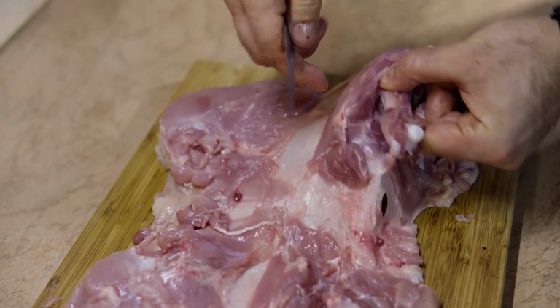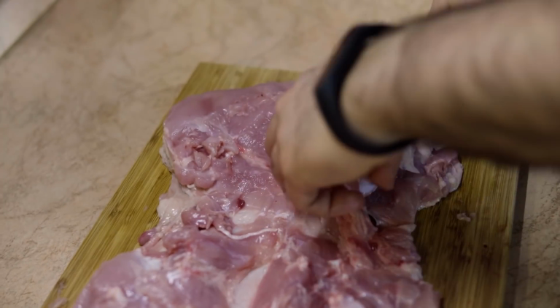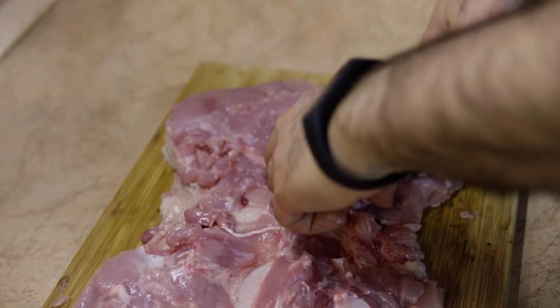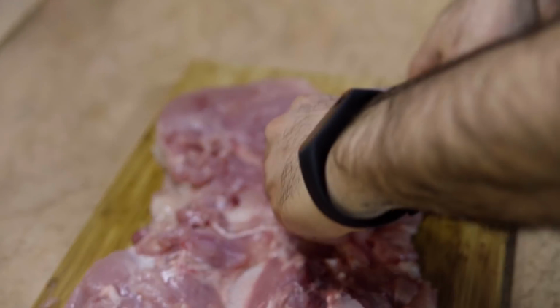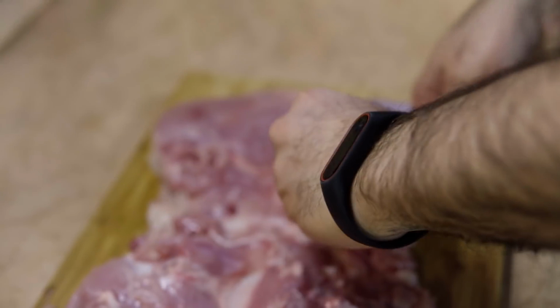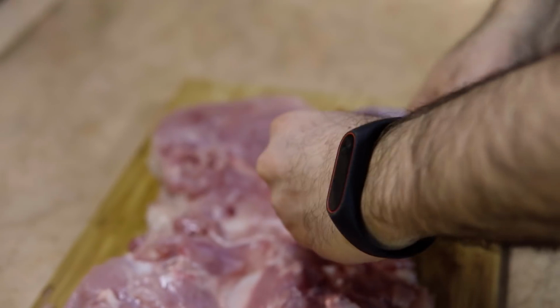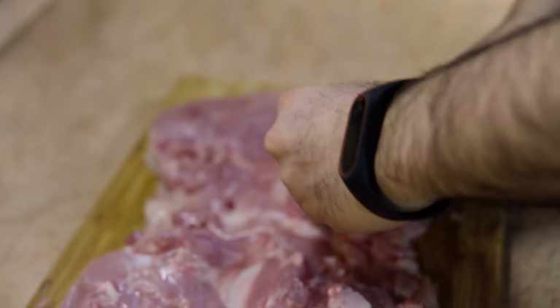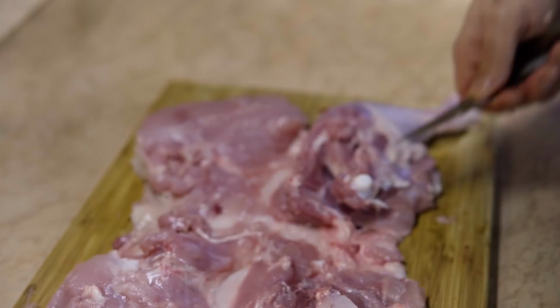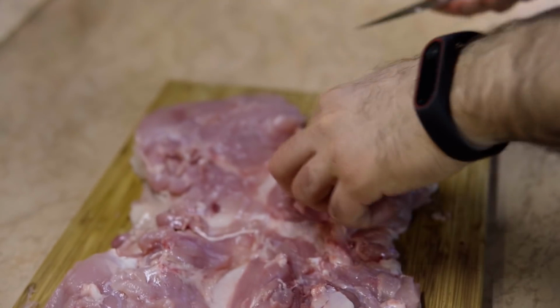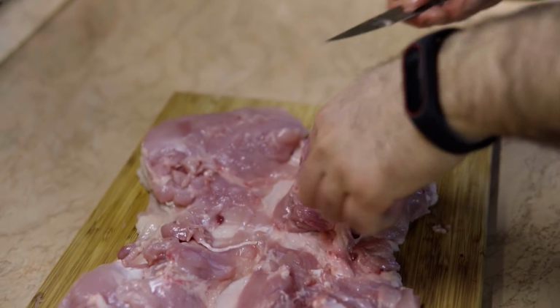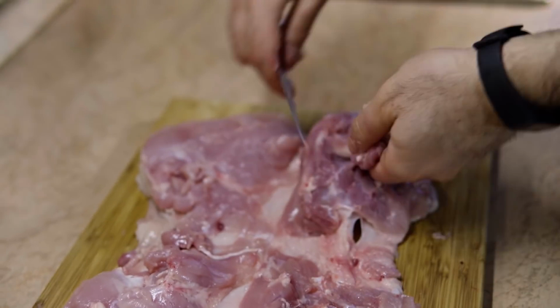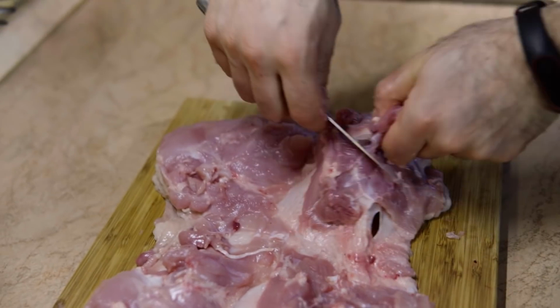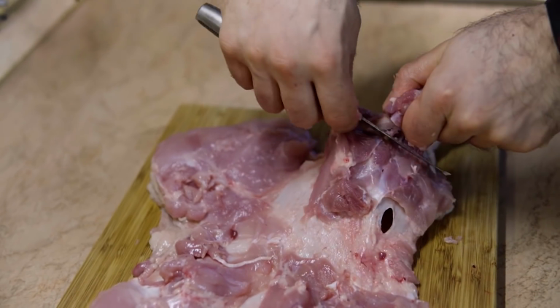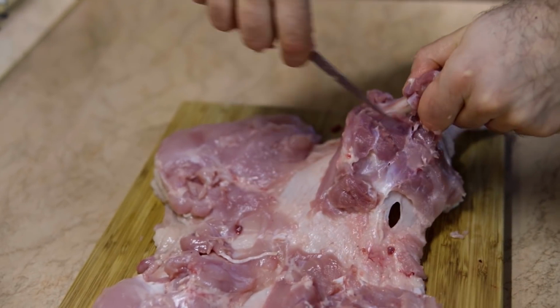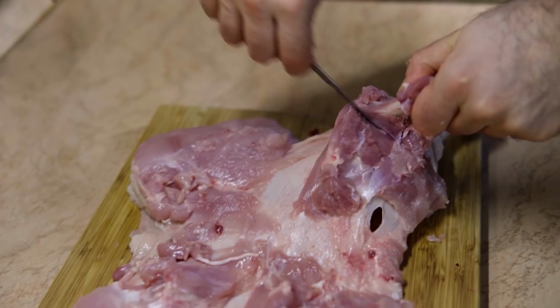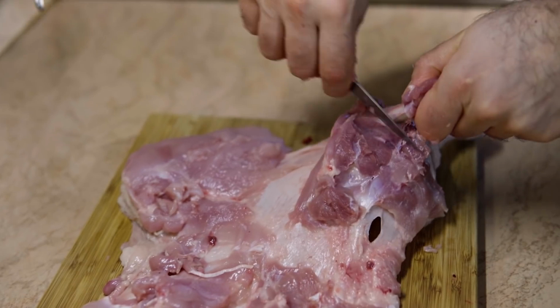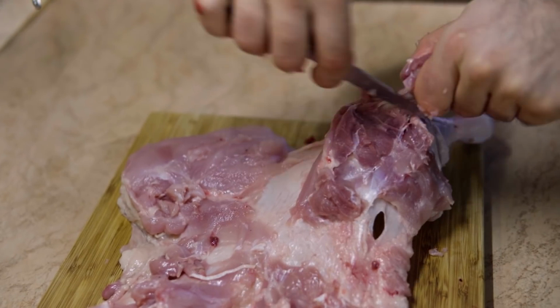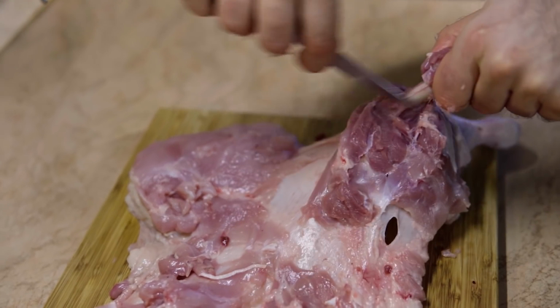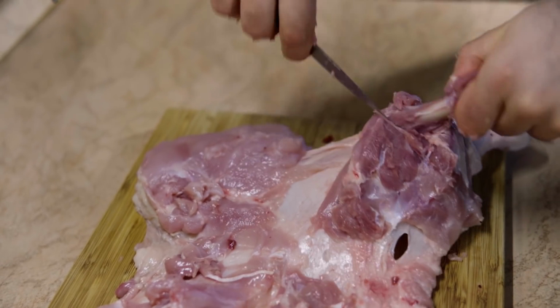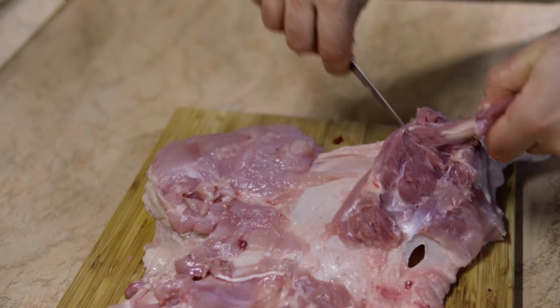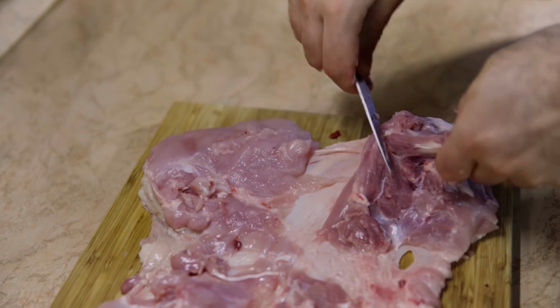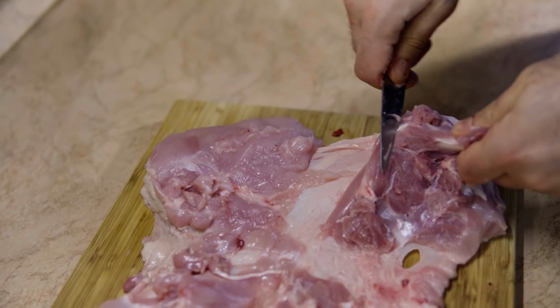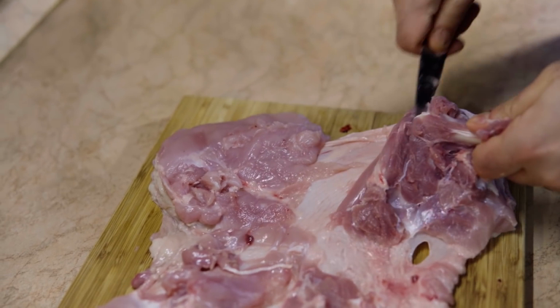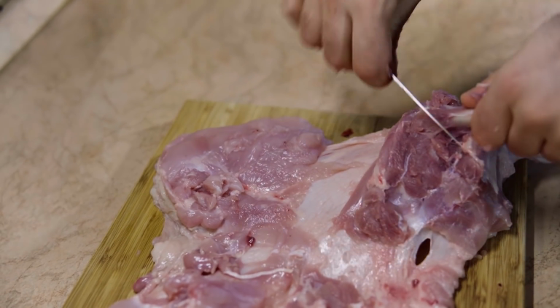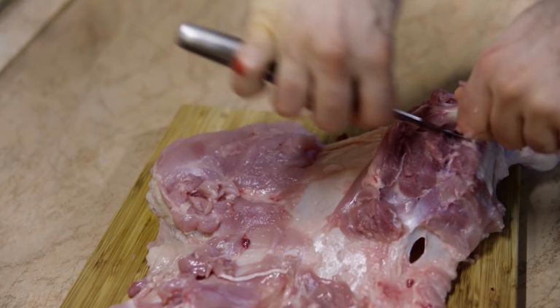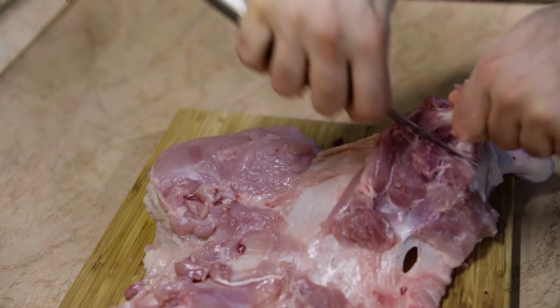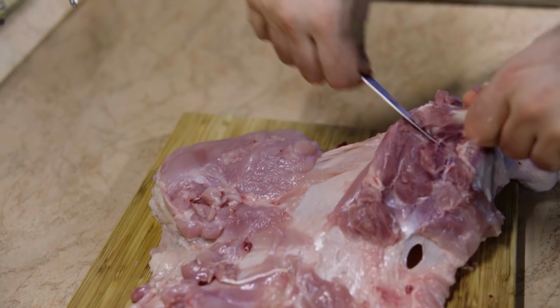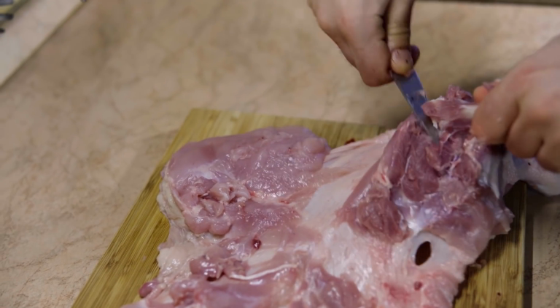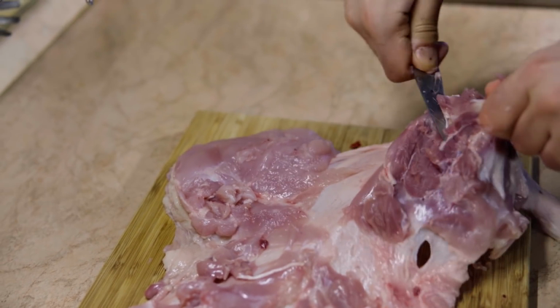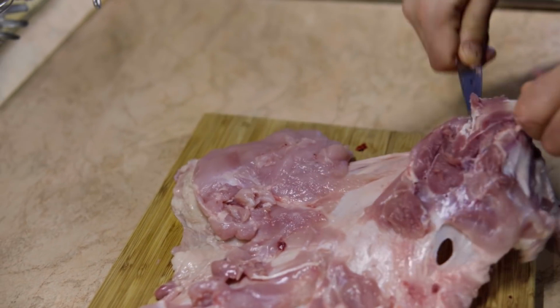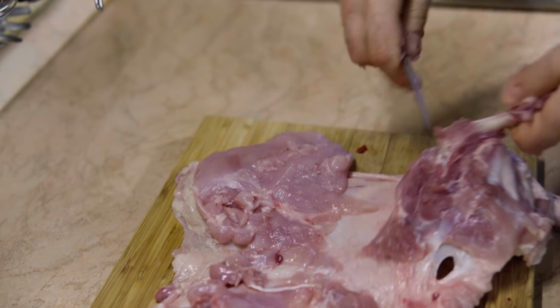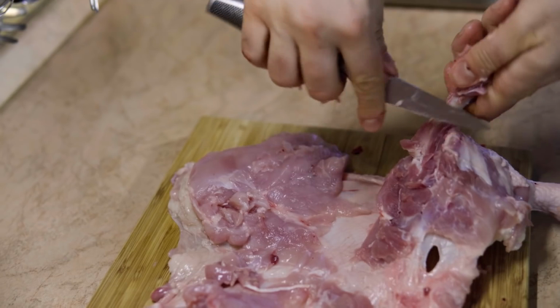Again, always use your fingers, use your hand, and search for that bone. Cut around the joint.